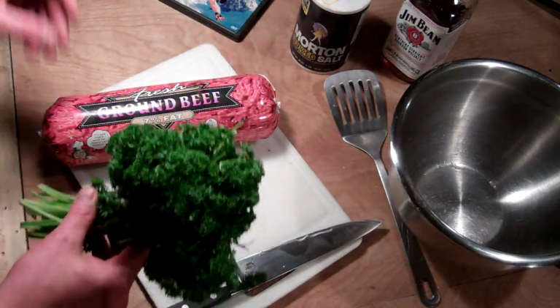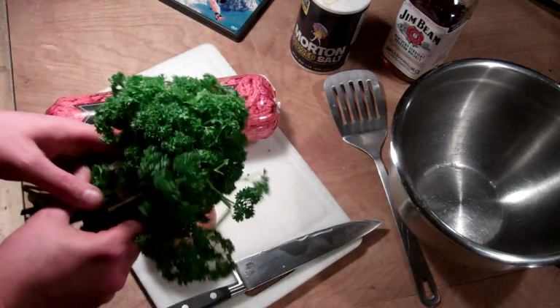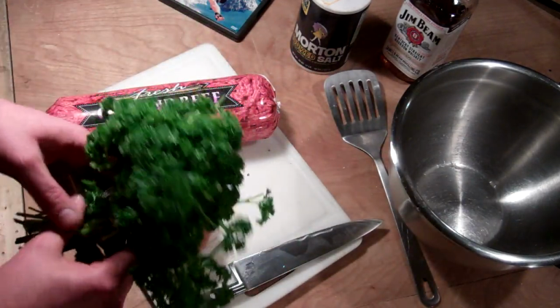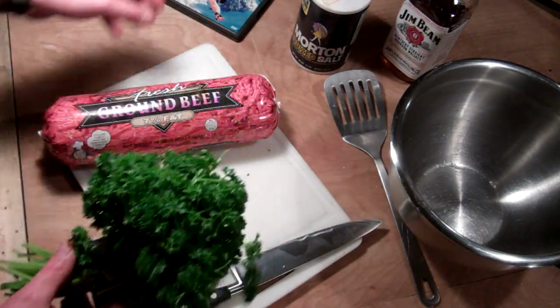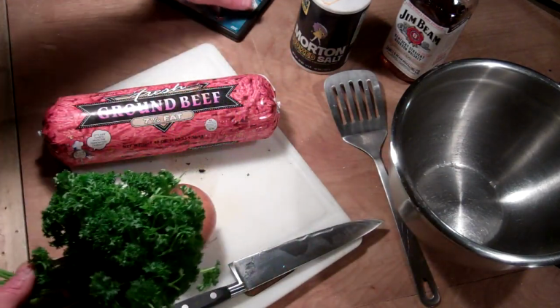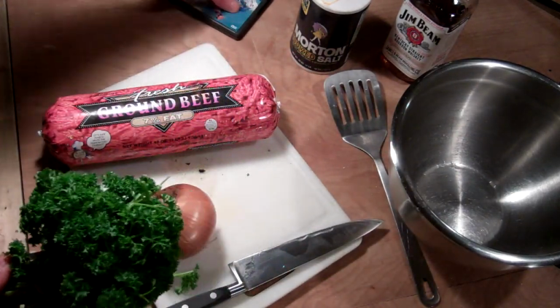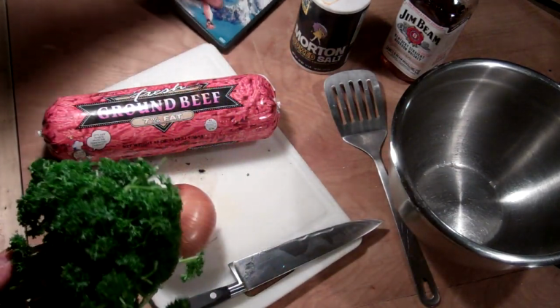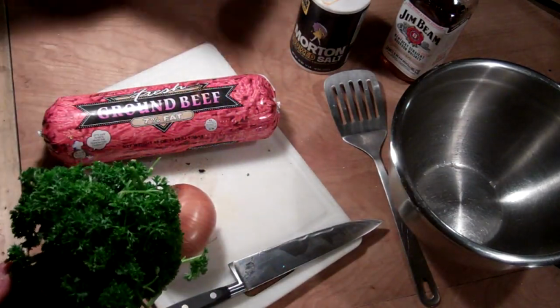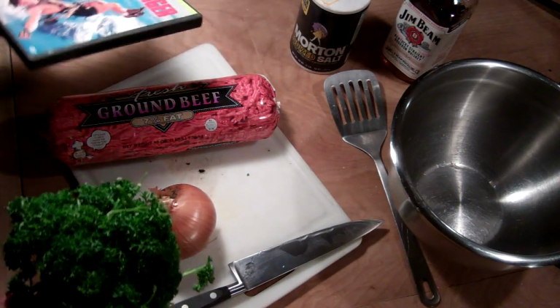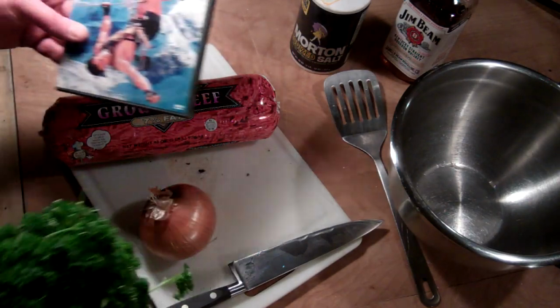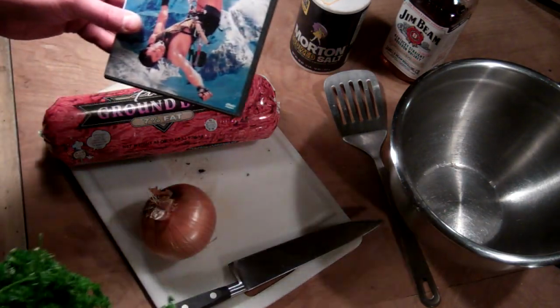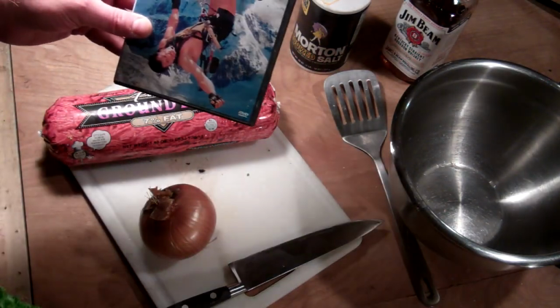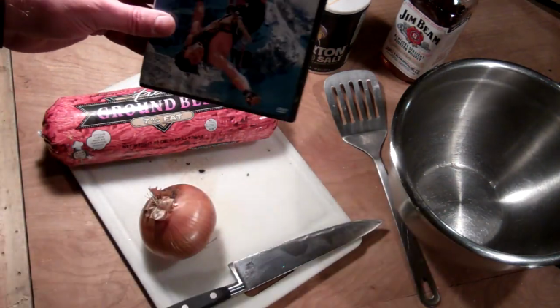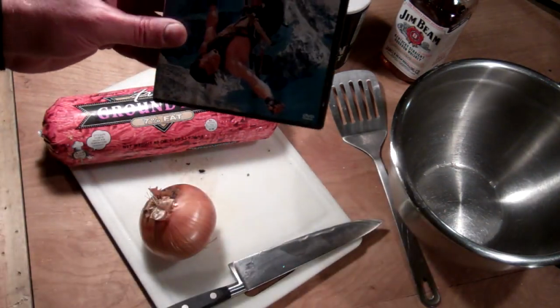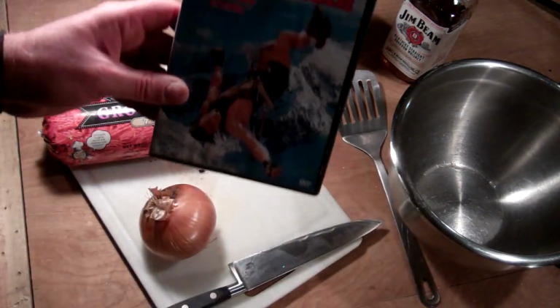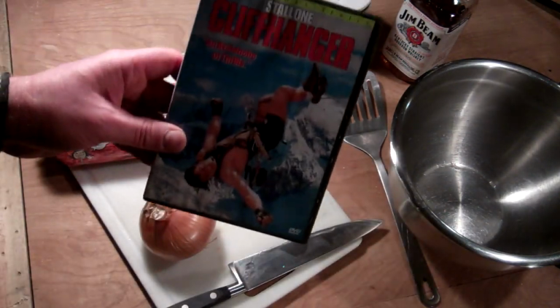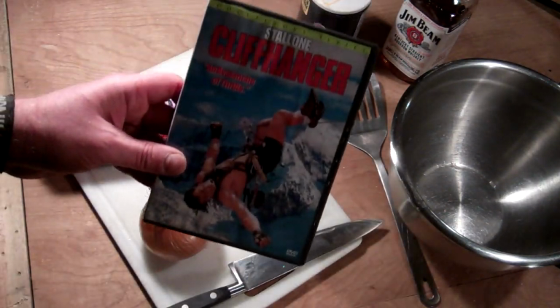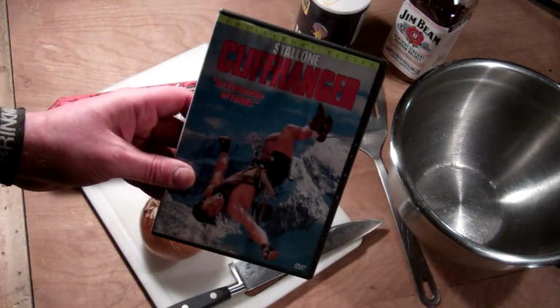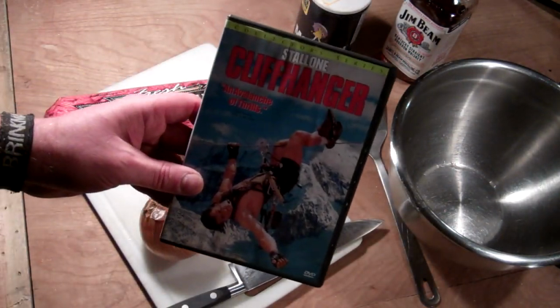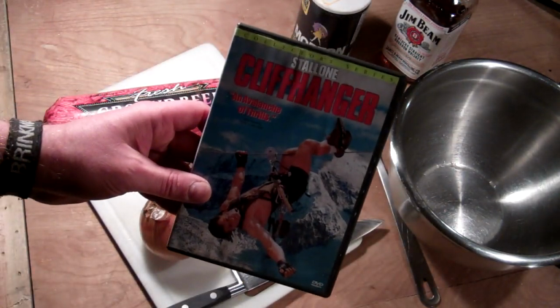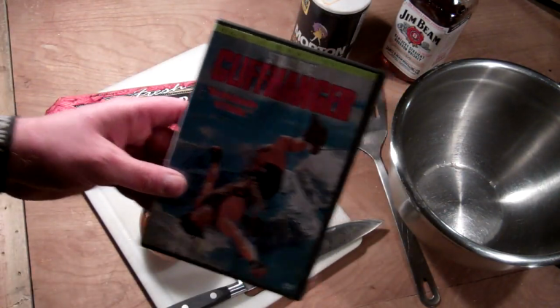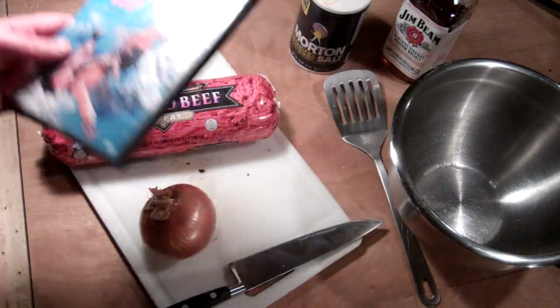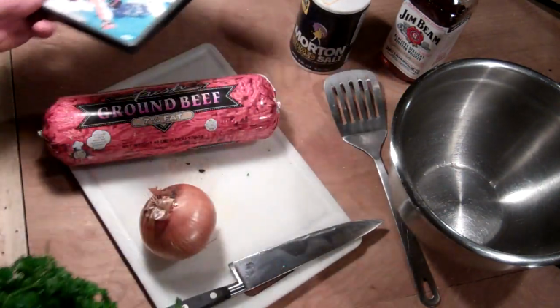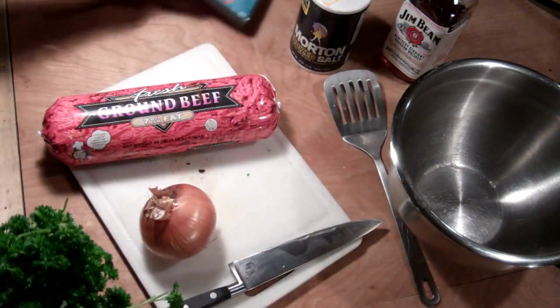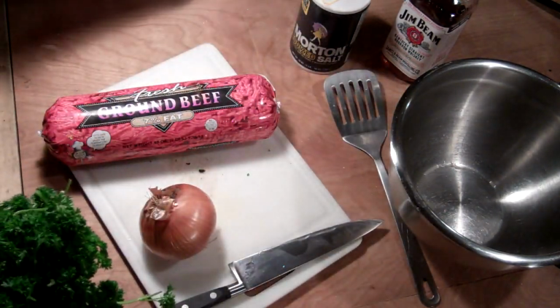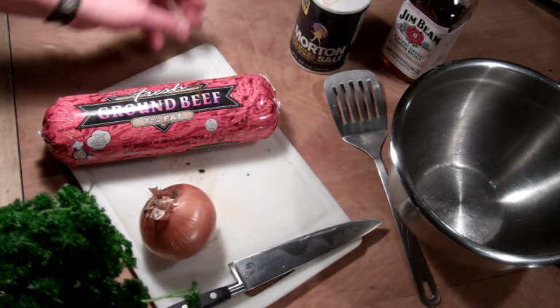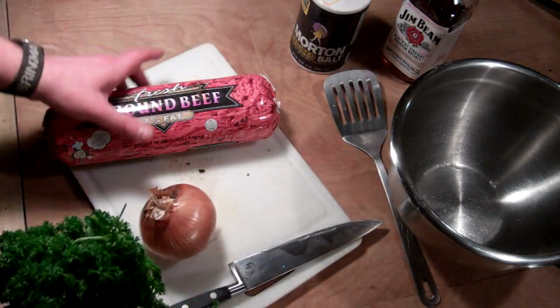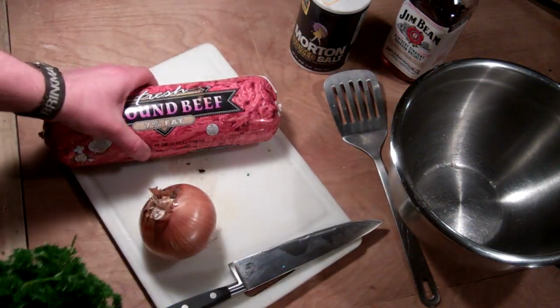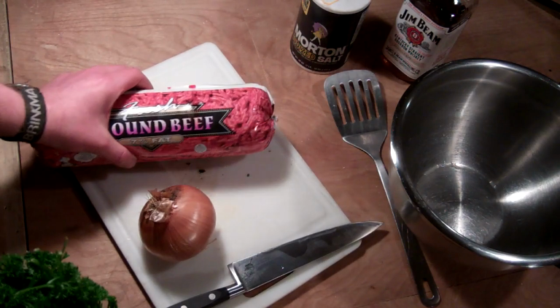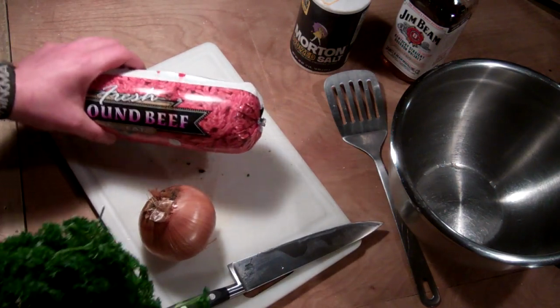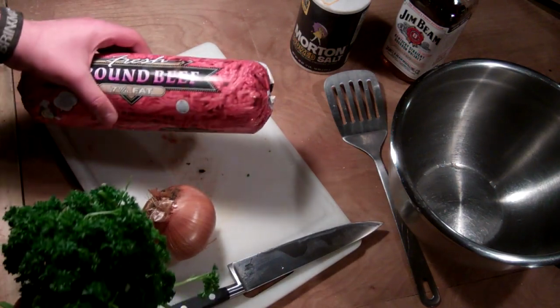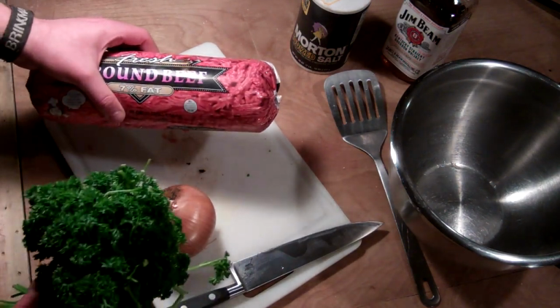Anyway, what I've got going on is dinner and a movie. And I'm watching Cliffhanger. It's a classic. I love that movie.